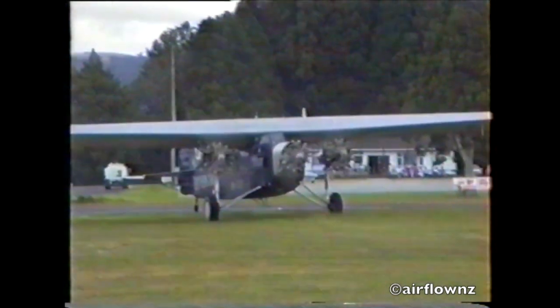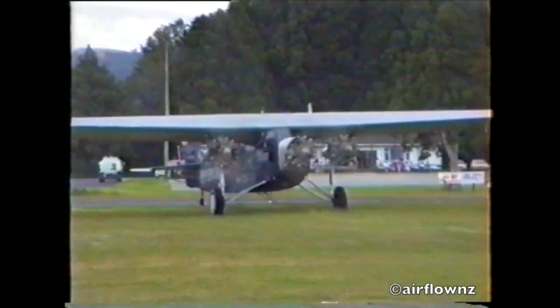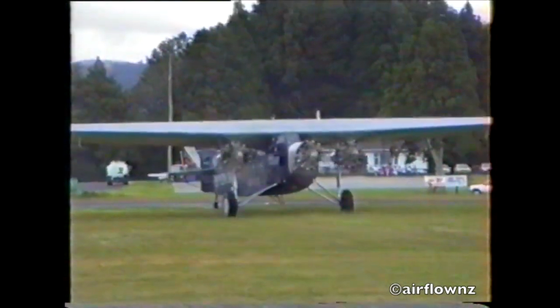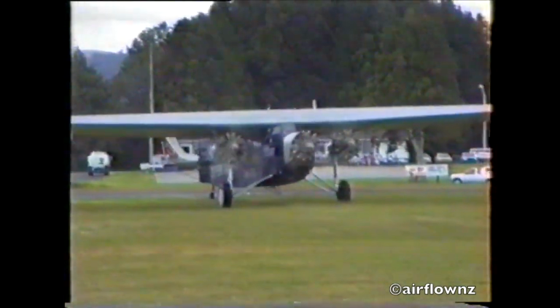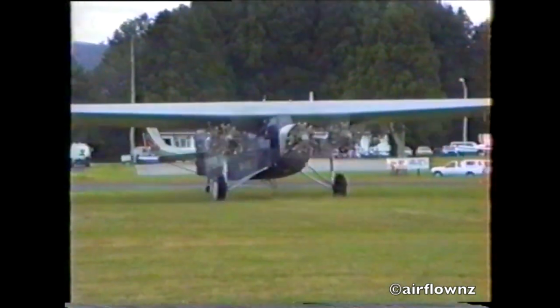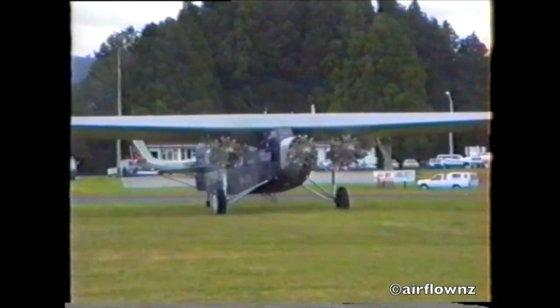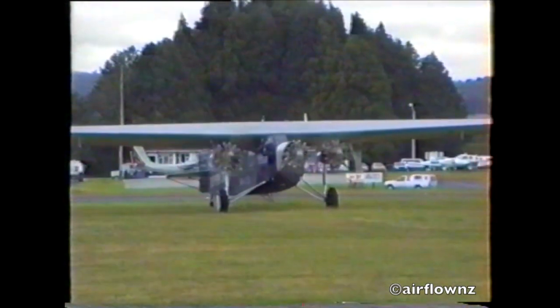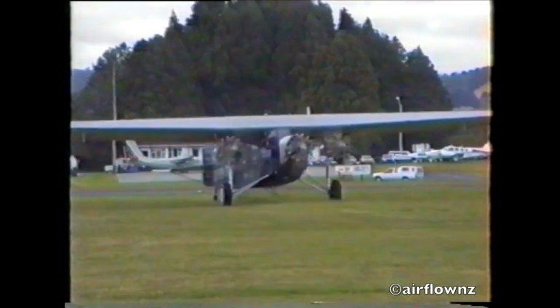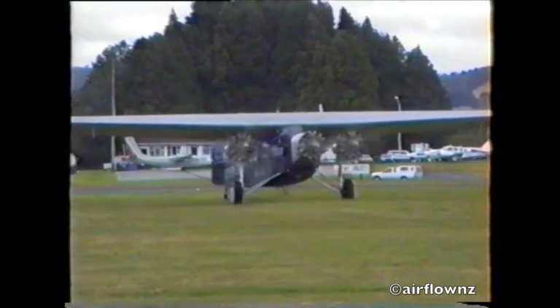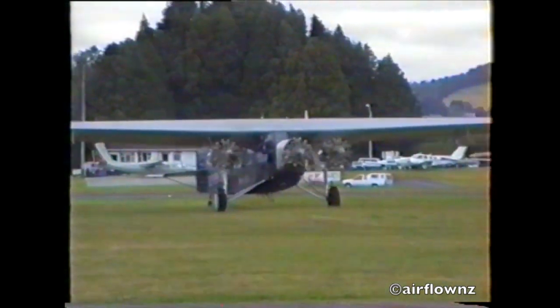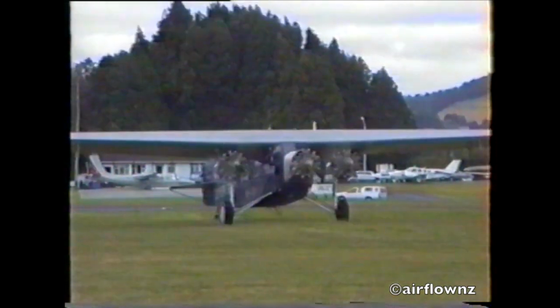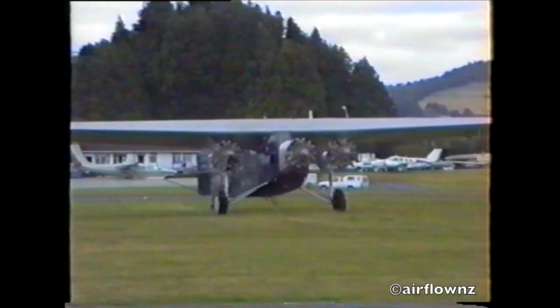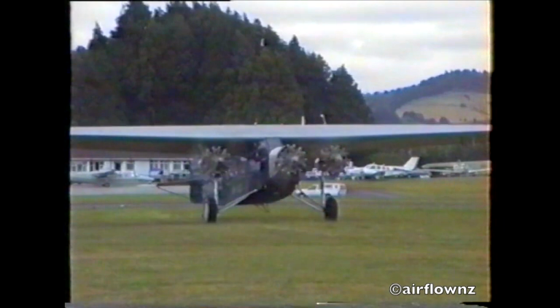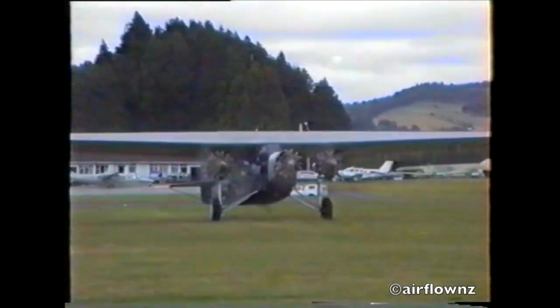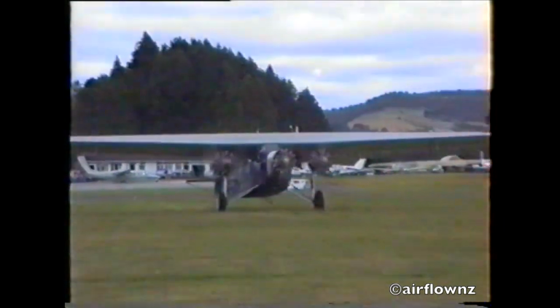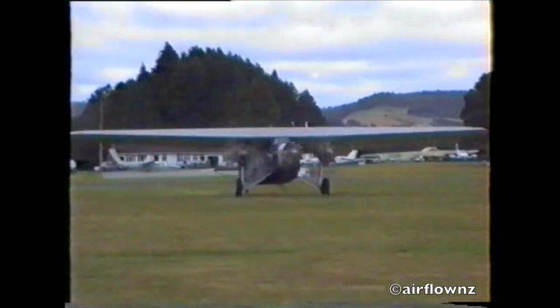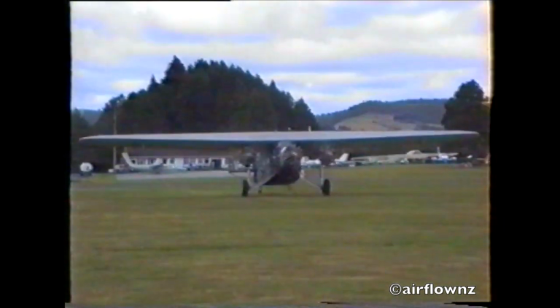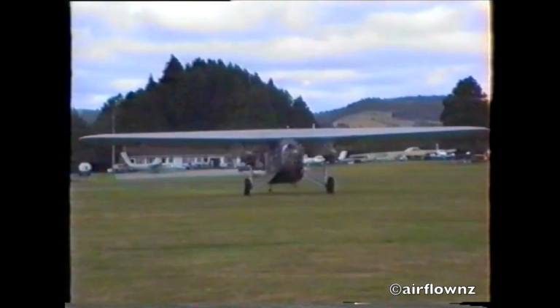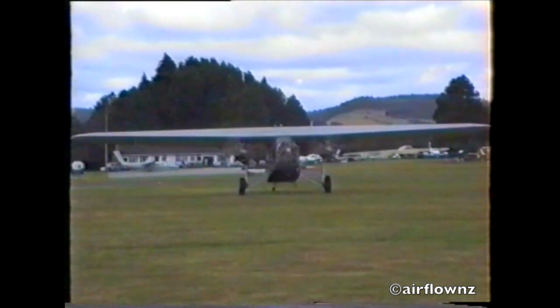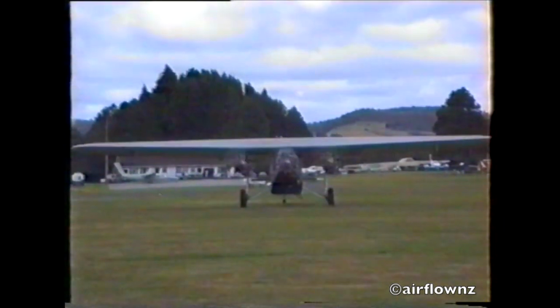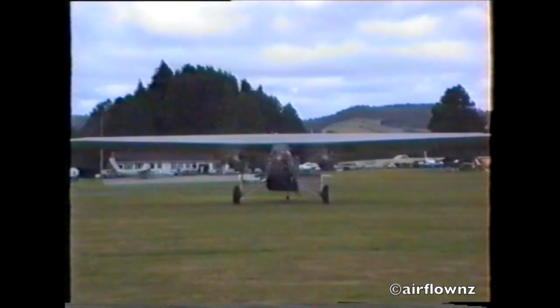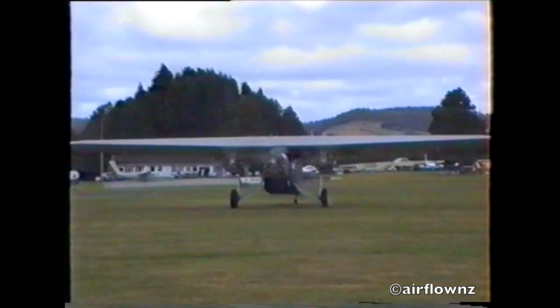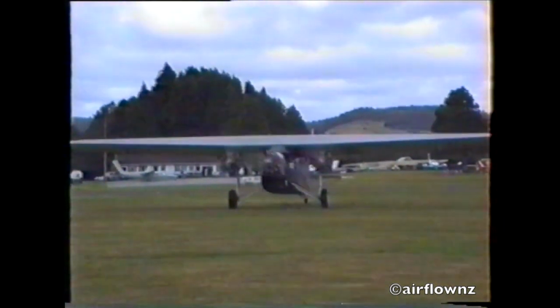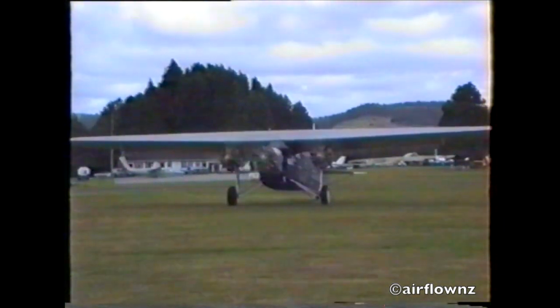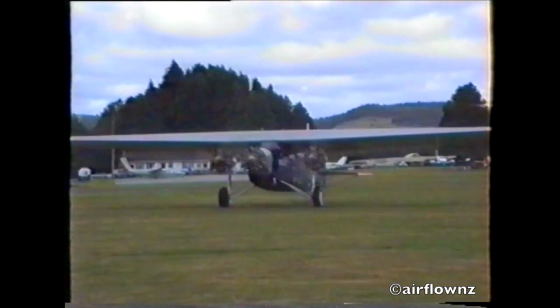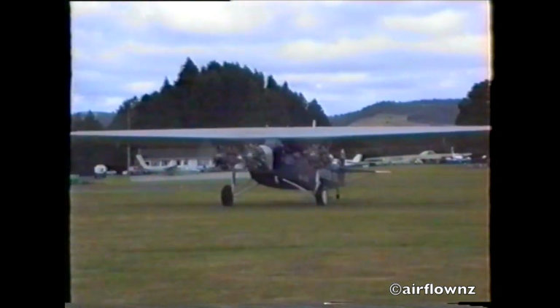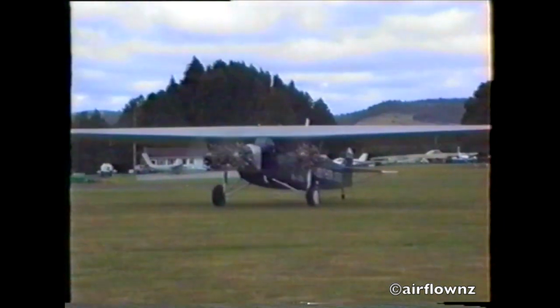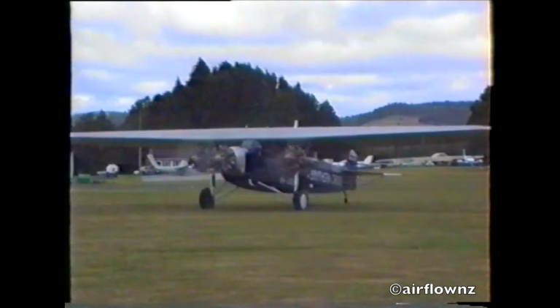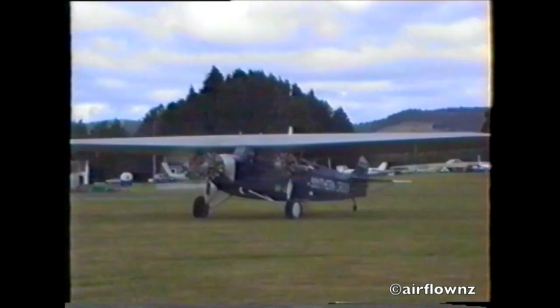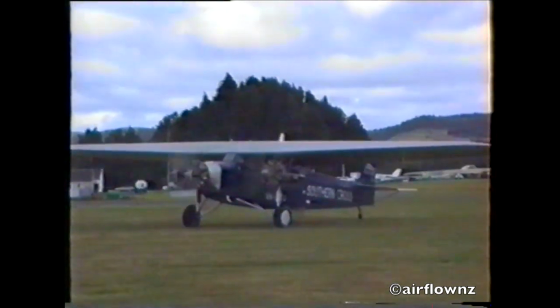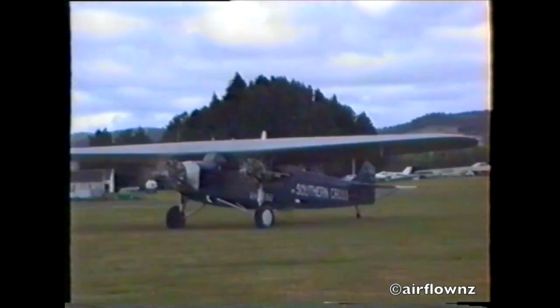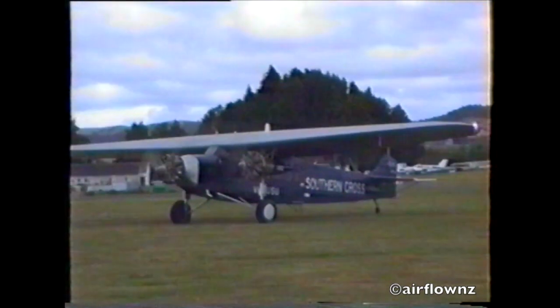And you're going to get a nice pass now as it comes into the crowd line, taking you down in front of all the spectators. It's going to be a good view — great camera opportunities and video.